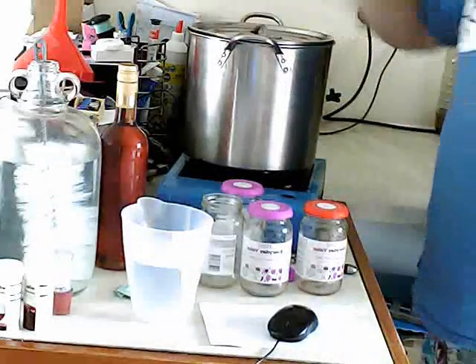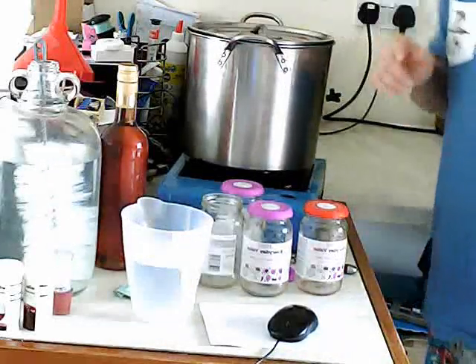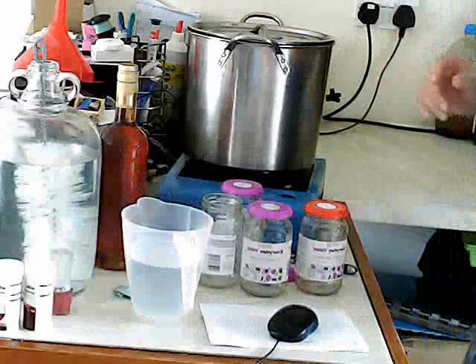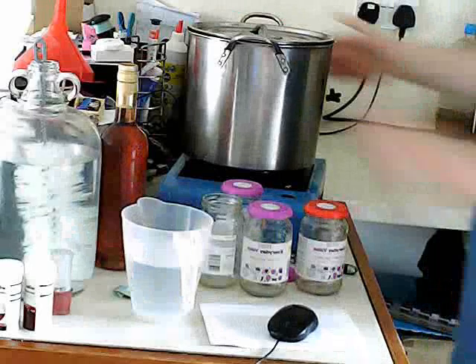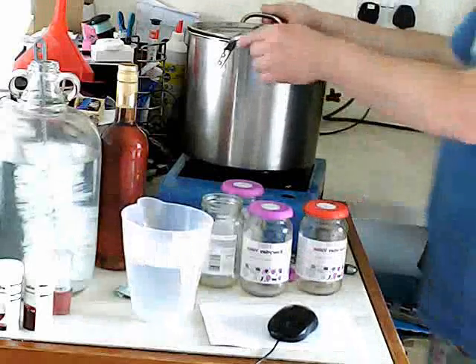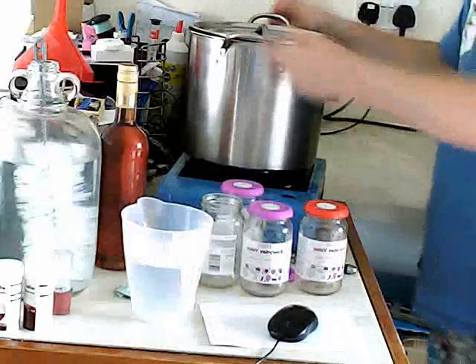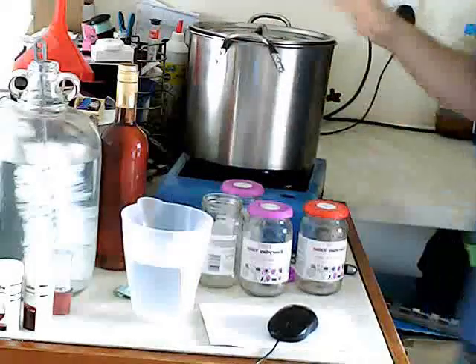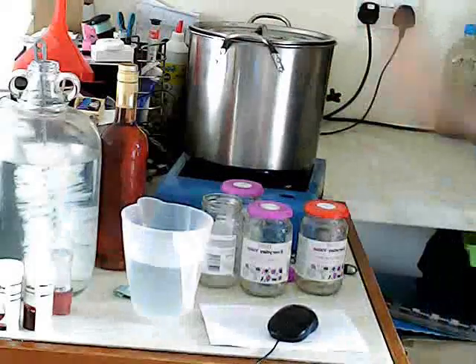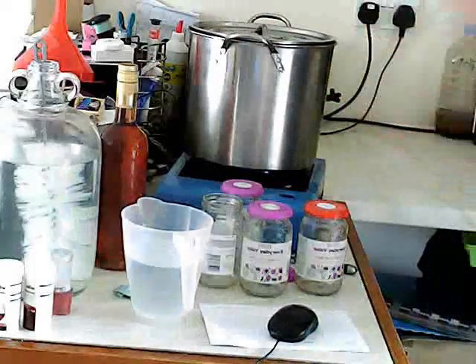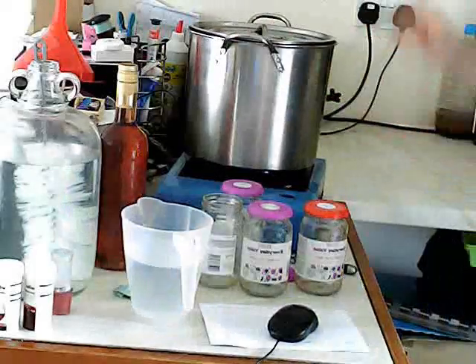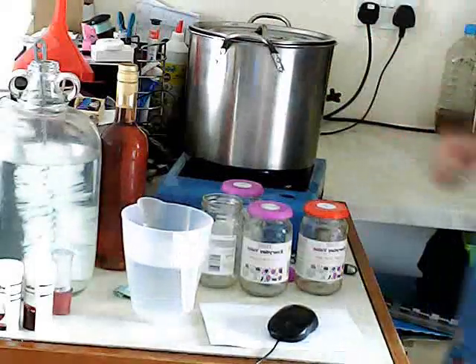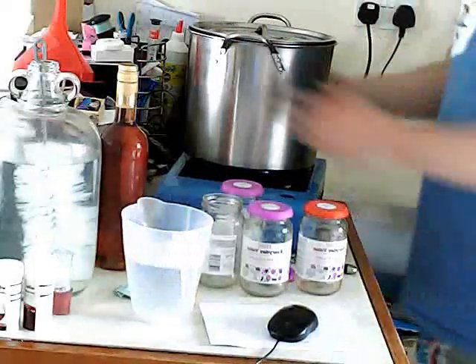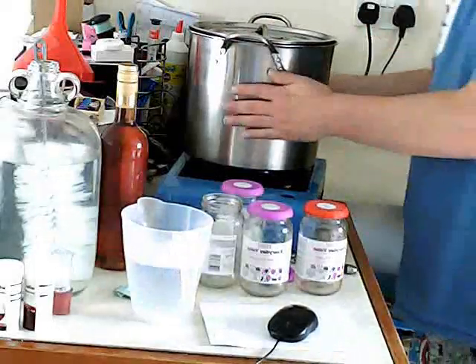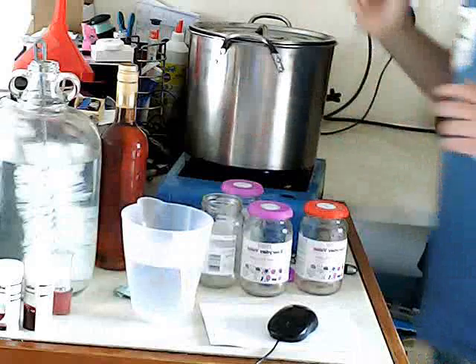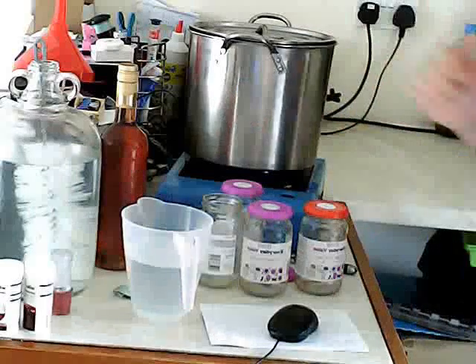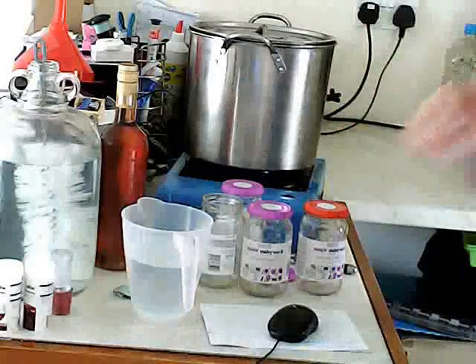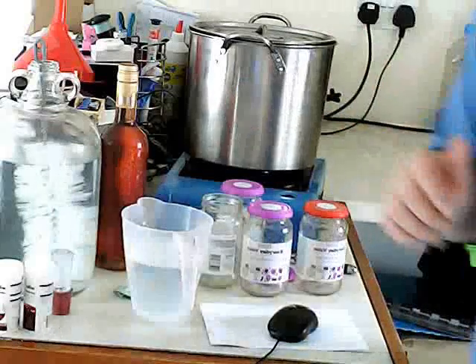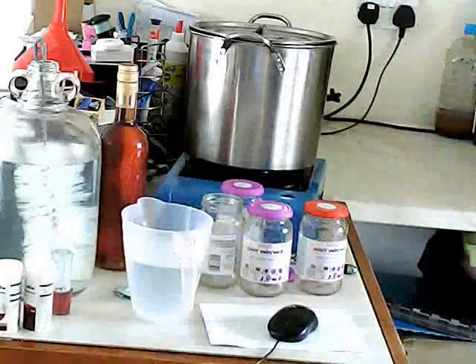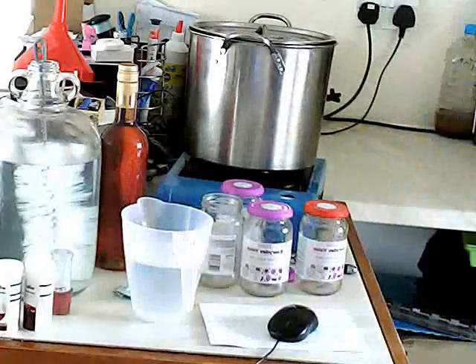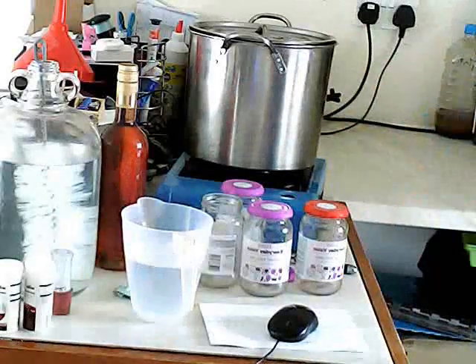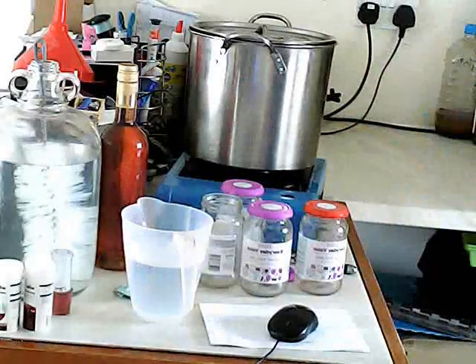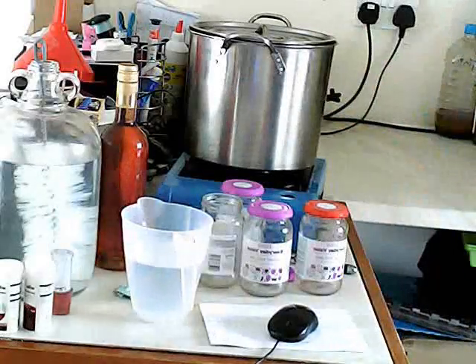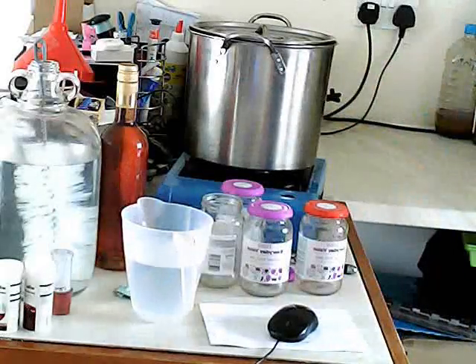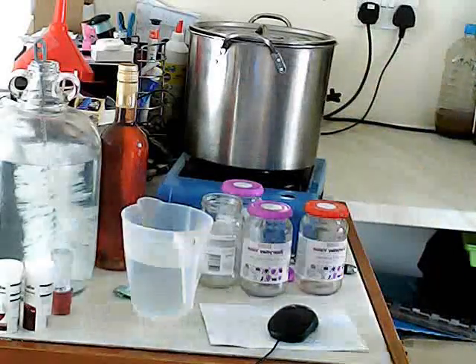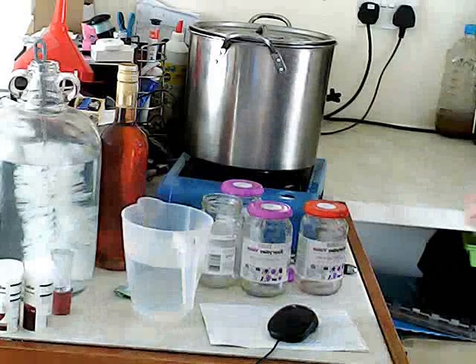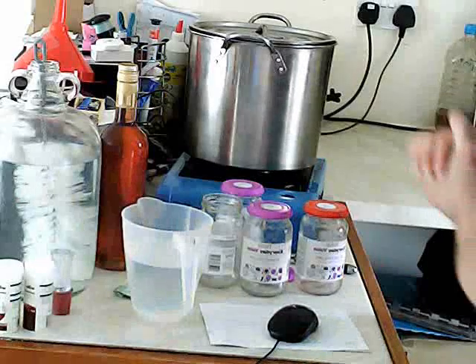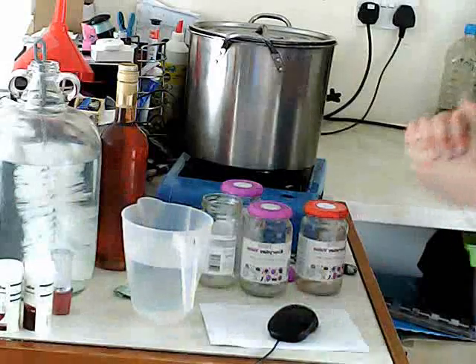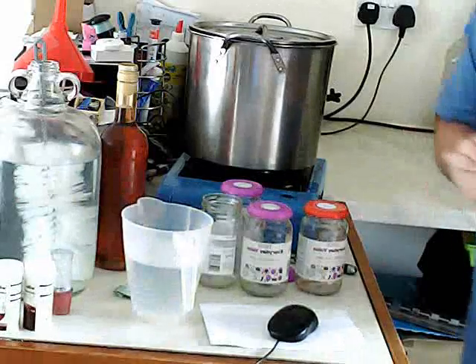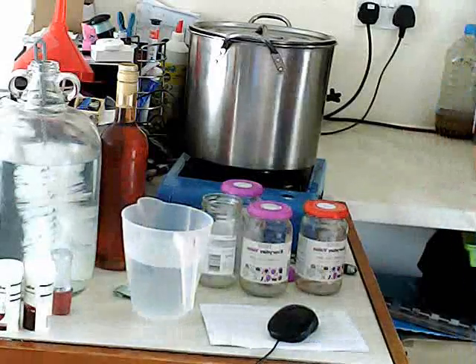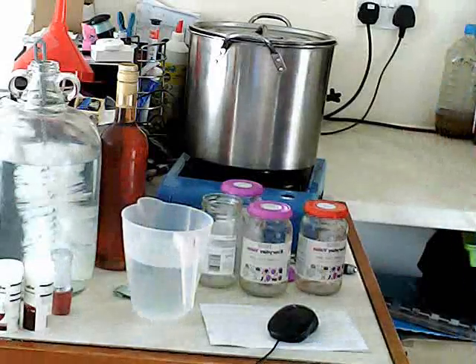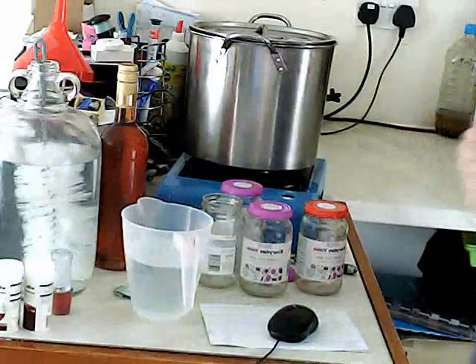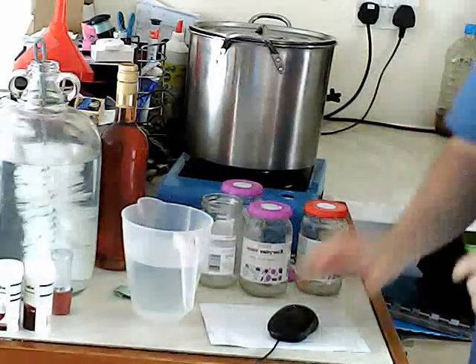So what we're going to do is simmer this for about 20 minutes. Once it comes to the boil, you turn it down and simmer it. That will get all of the preserving agents out, and that way we can ferment it.